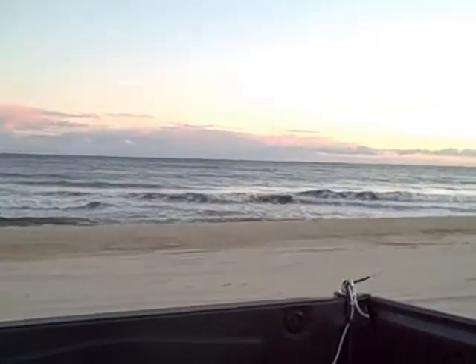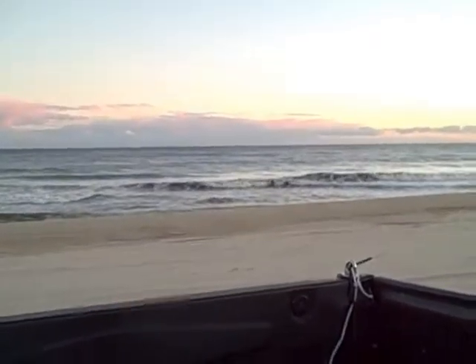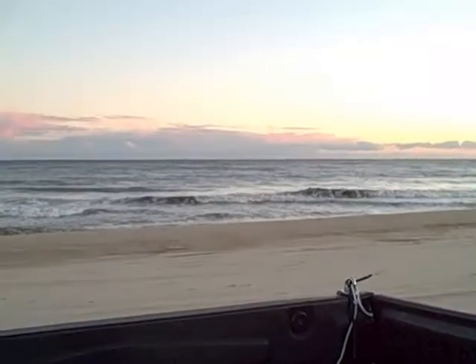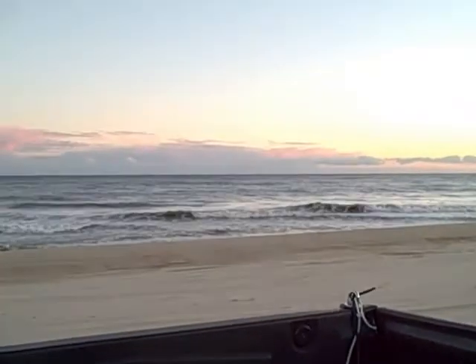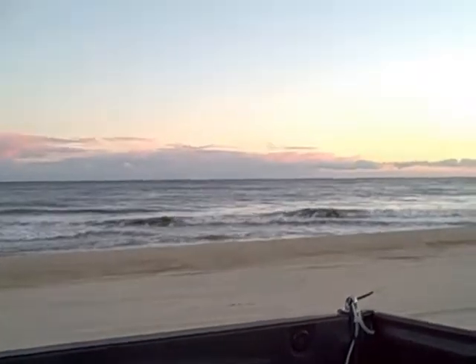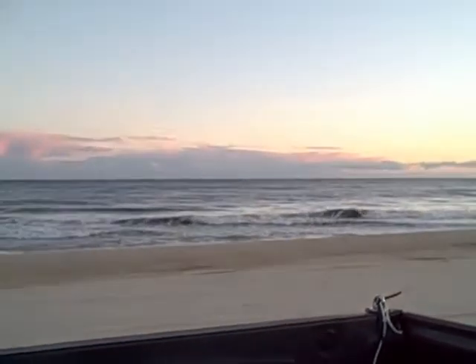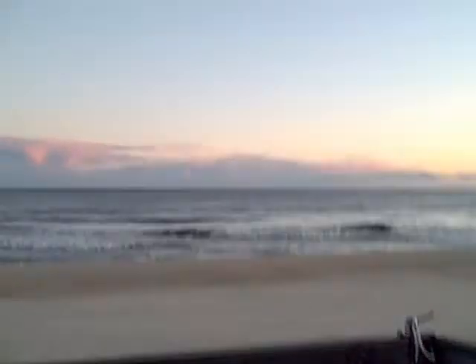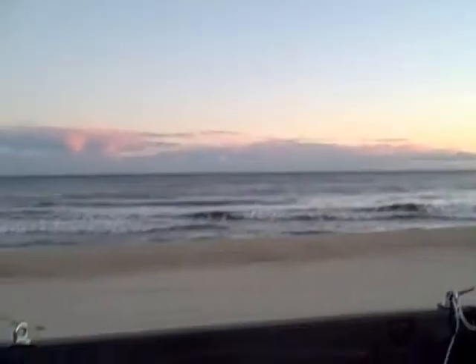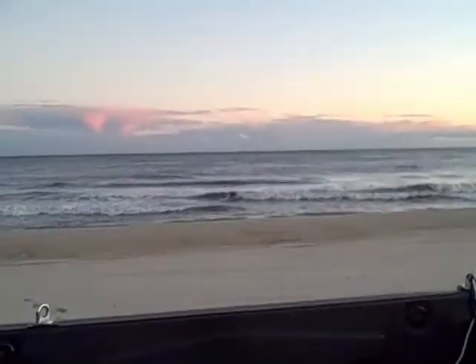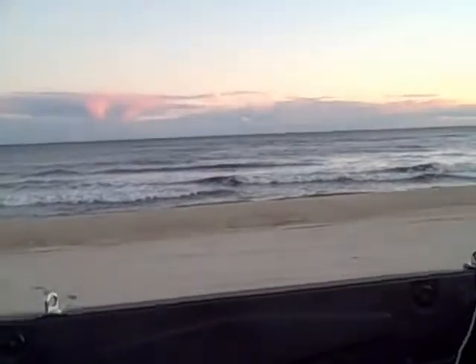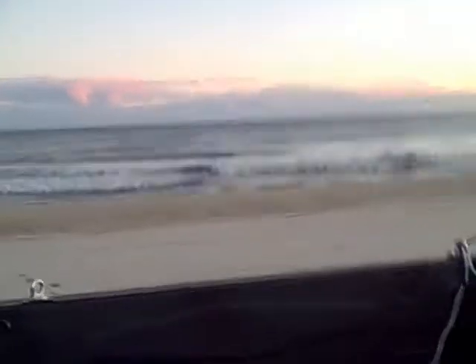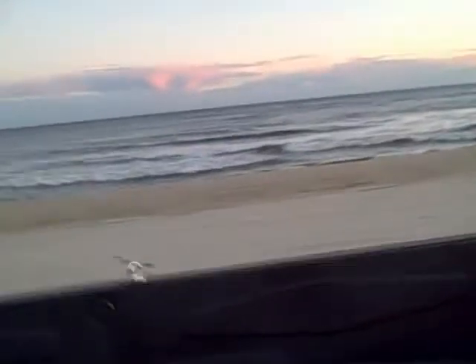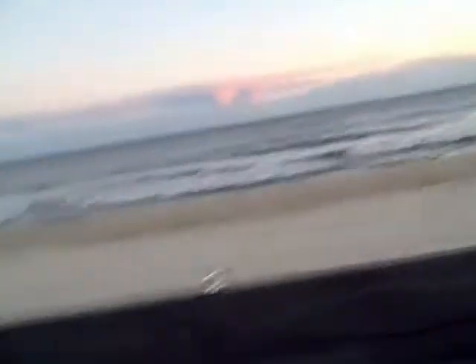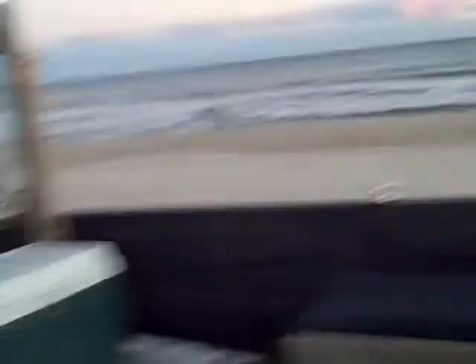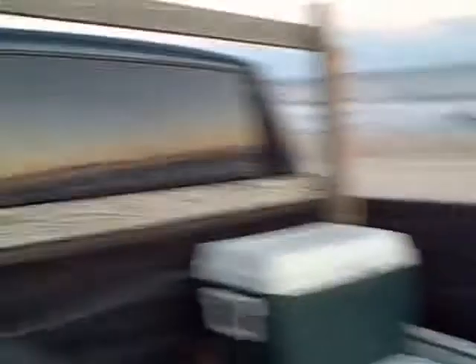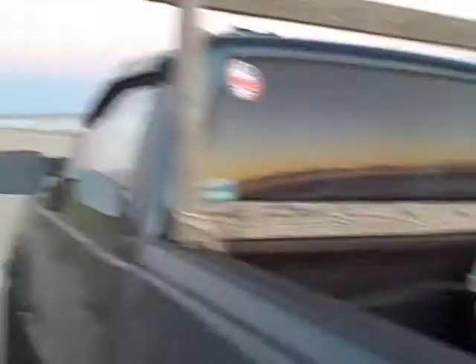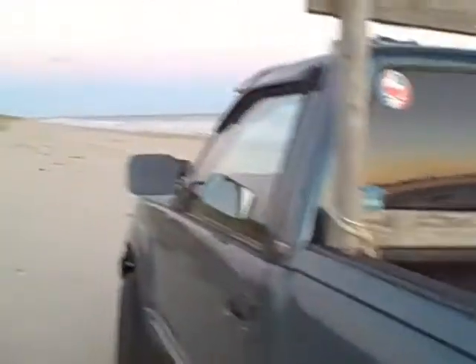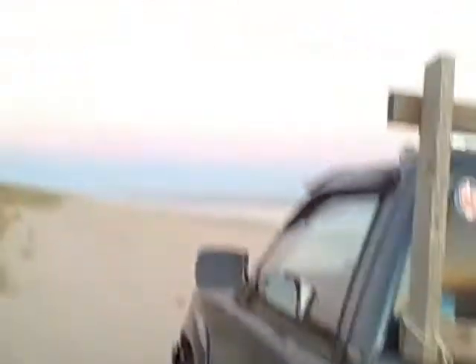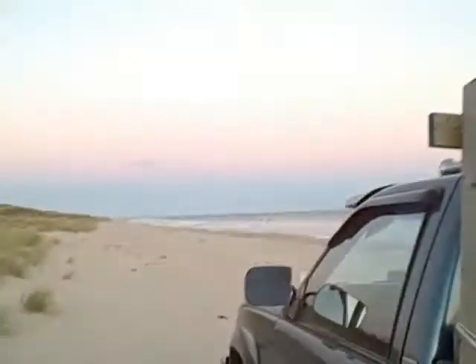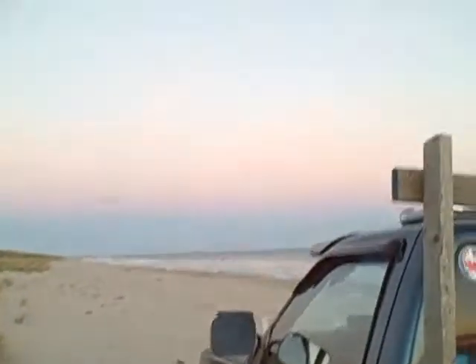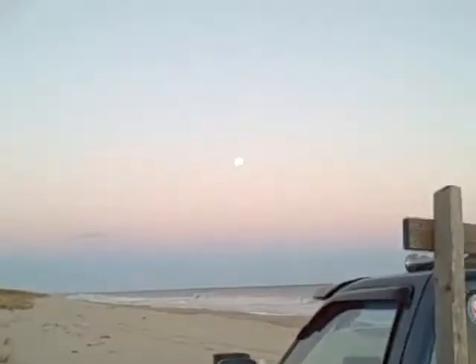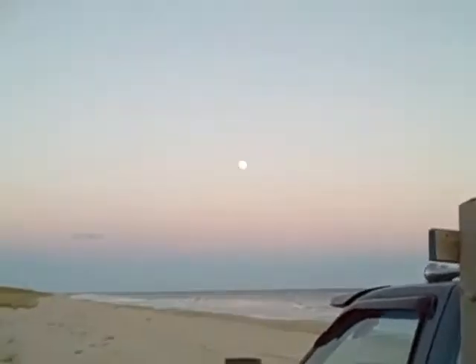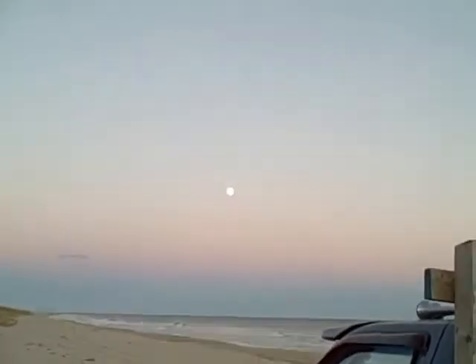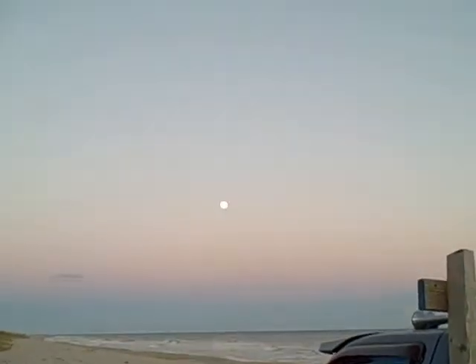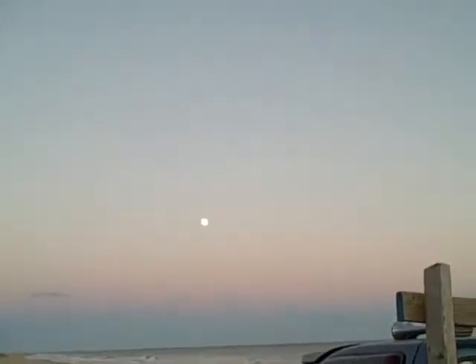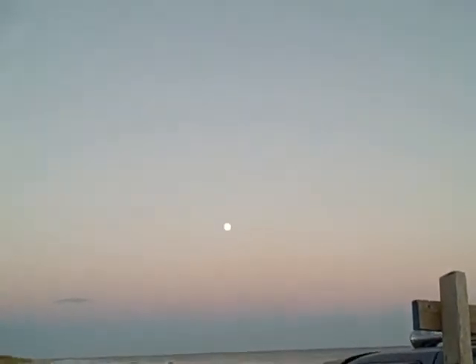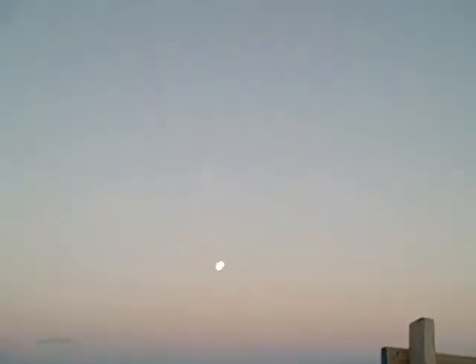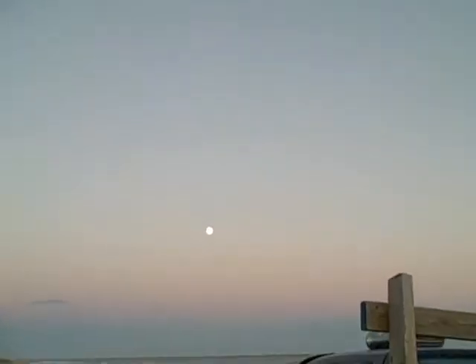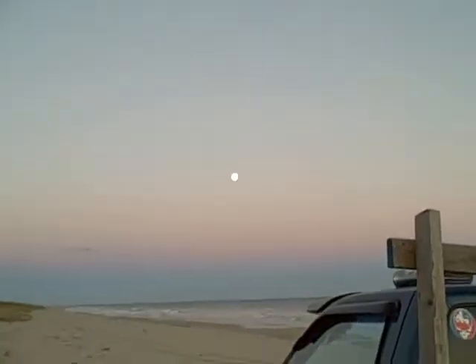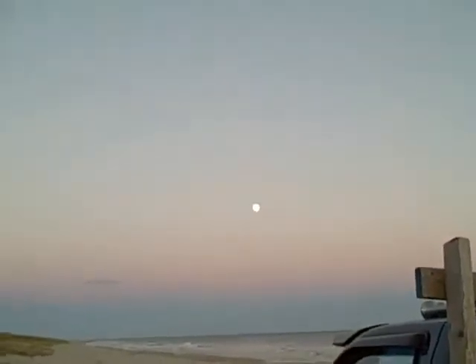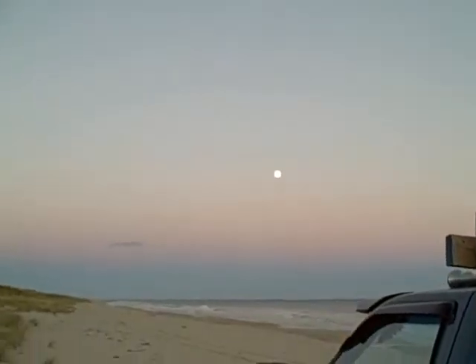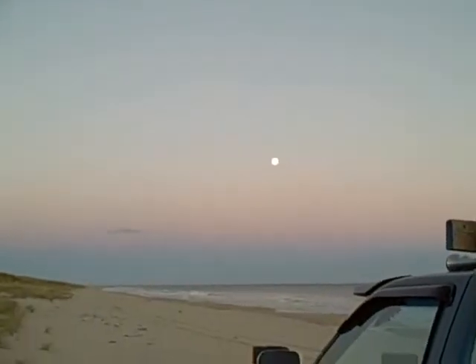Hello, this is Harley Bennett from the Mobile Tackle Shop again. Night of the full moon — I don't know if you can see that moon or not, right there.